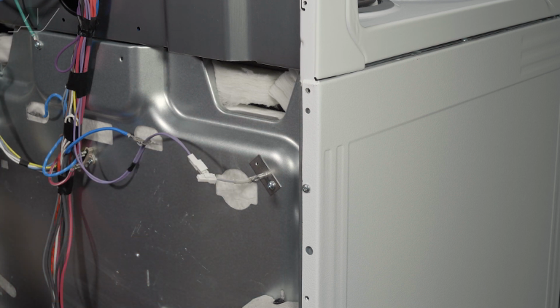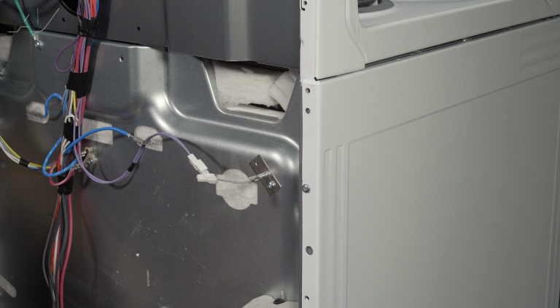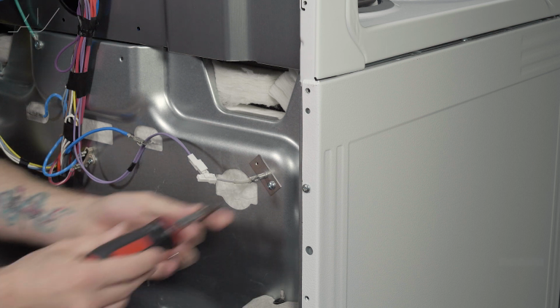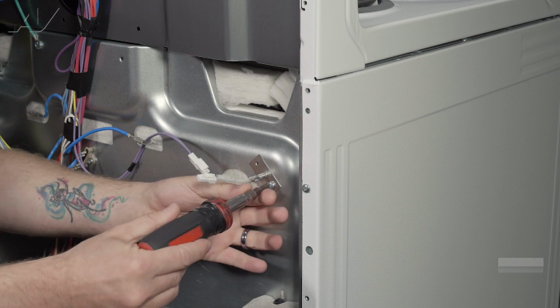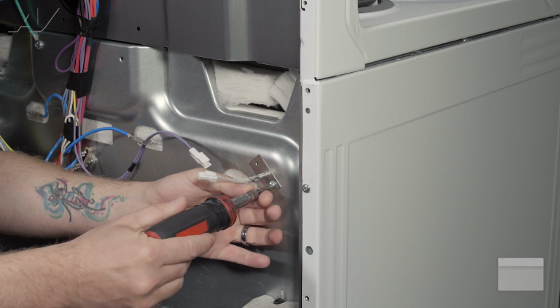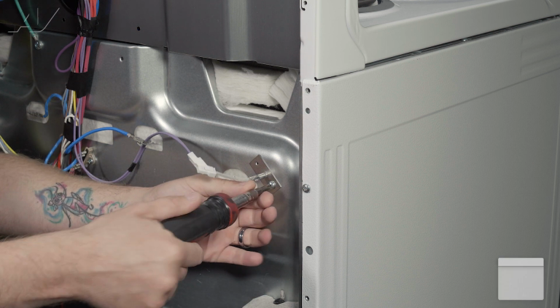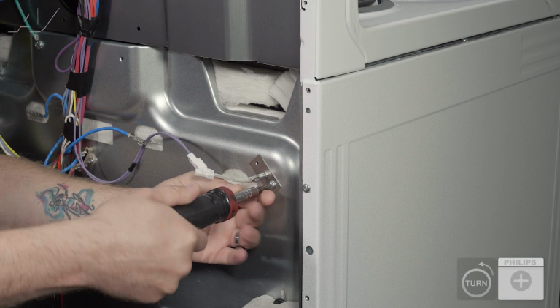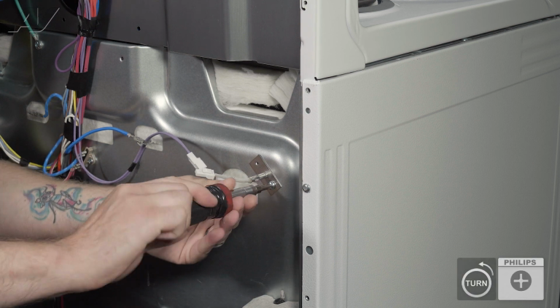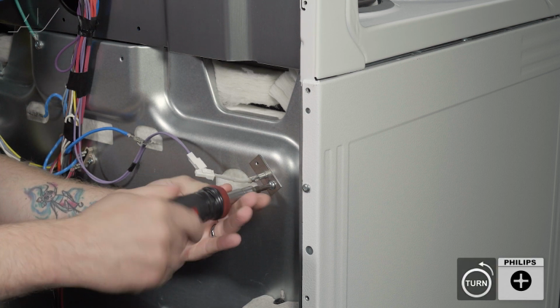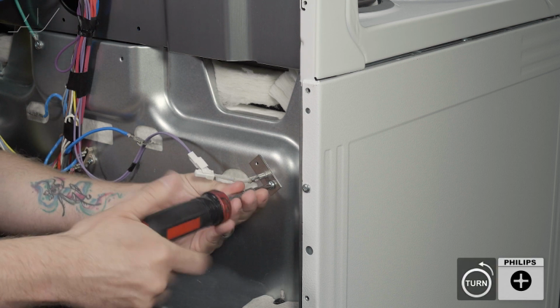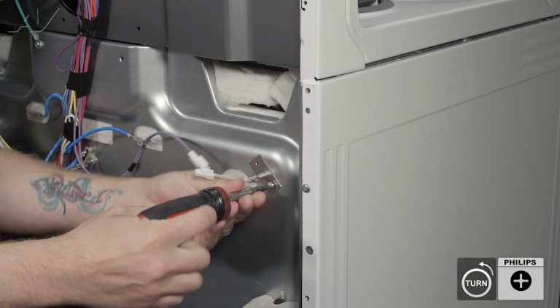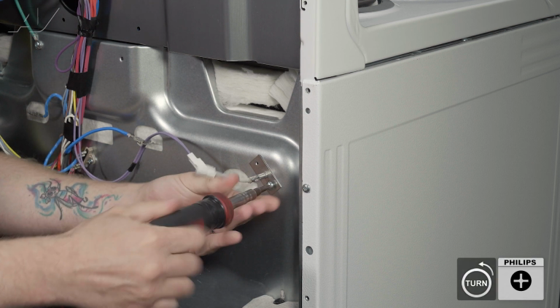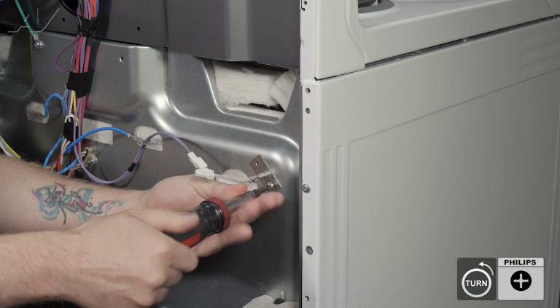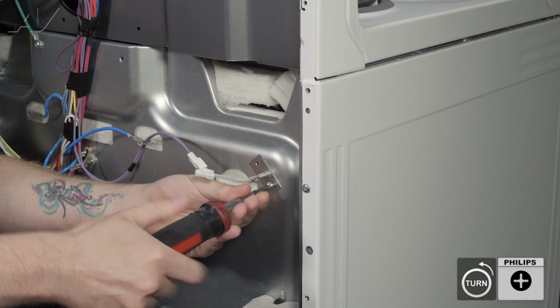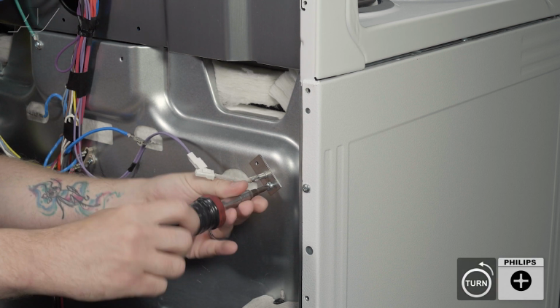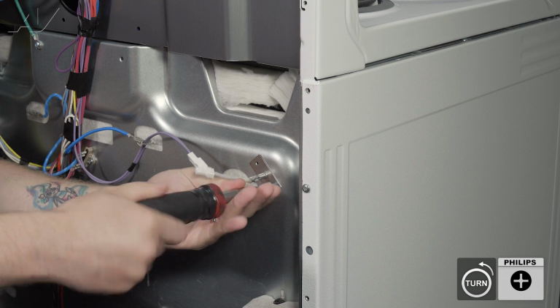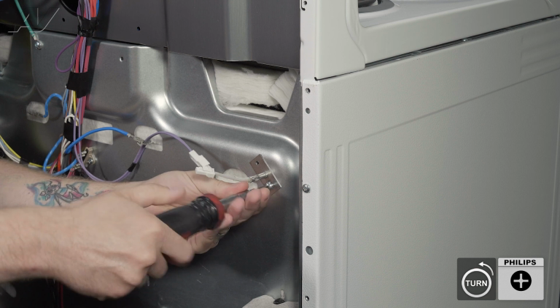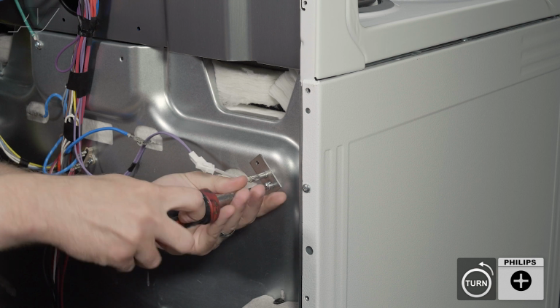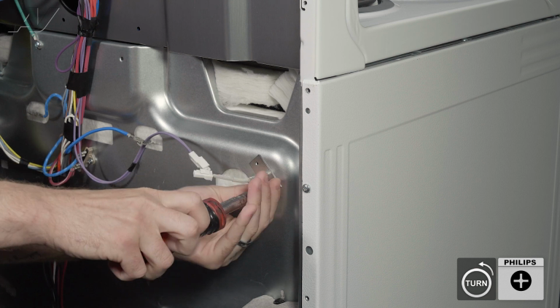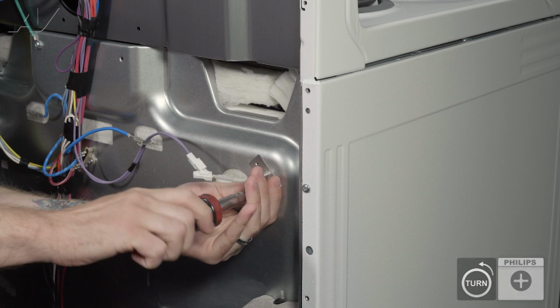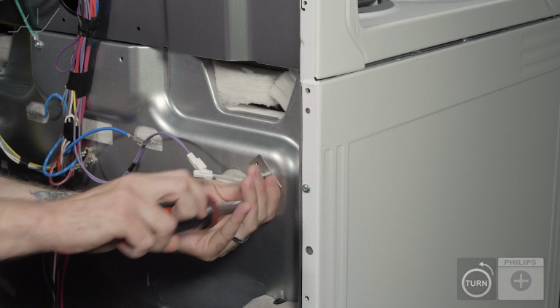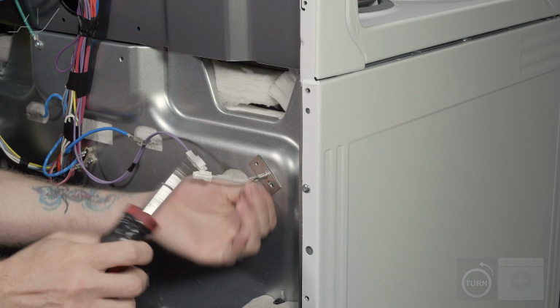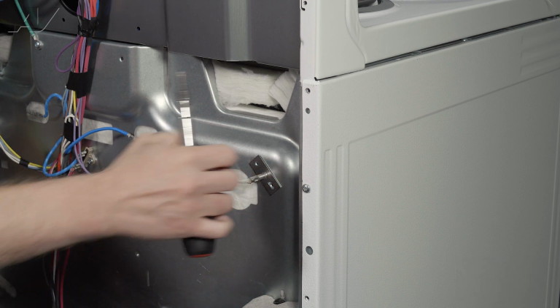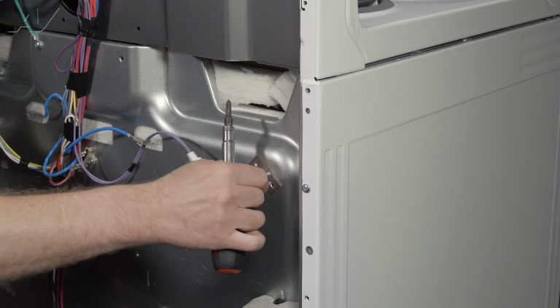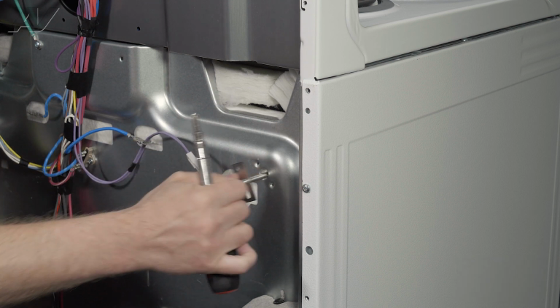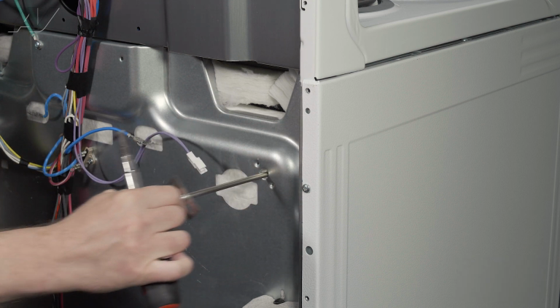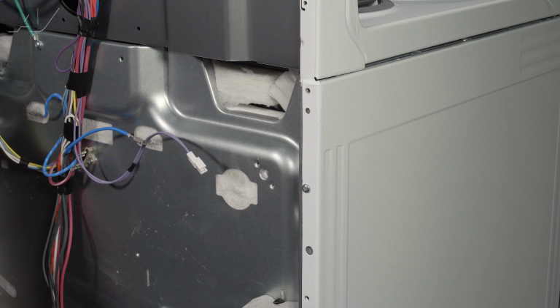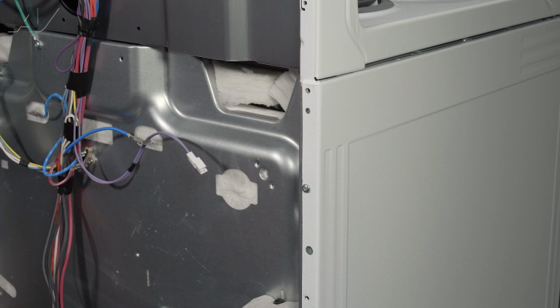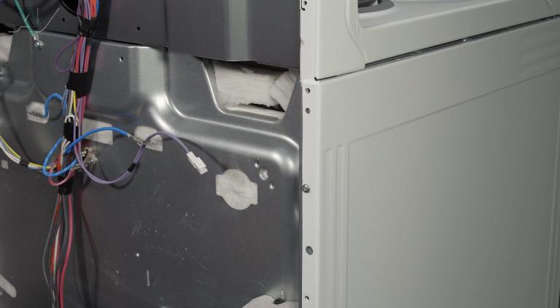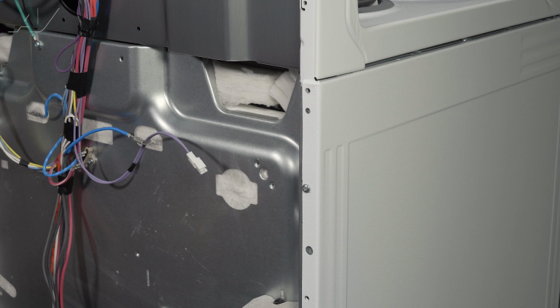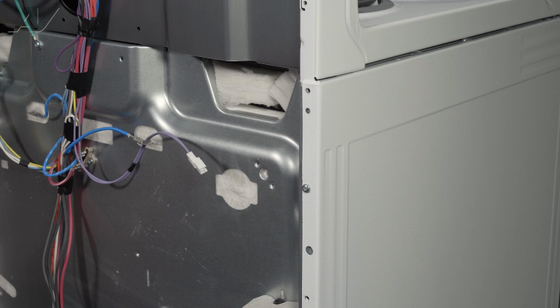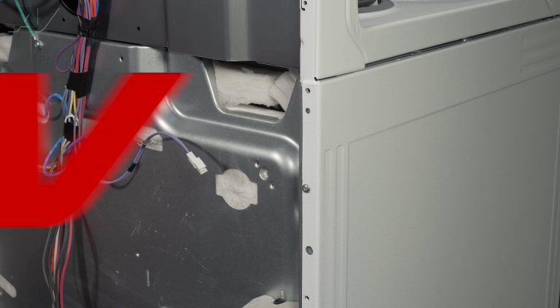In order to replace it, you have one Phillips screw in the bottom that's holding it in. Simply remove the screw, pull out on the sensor, and set it to the side.